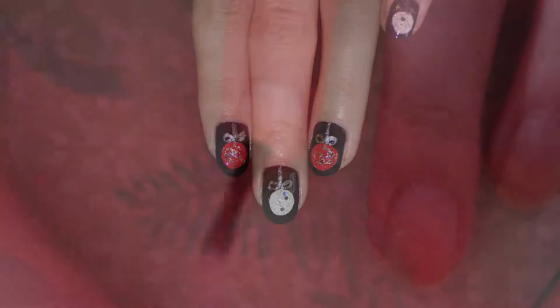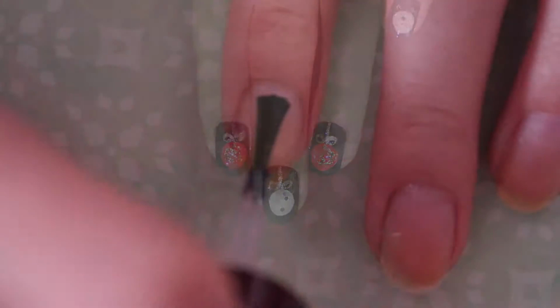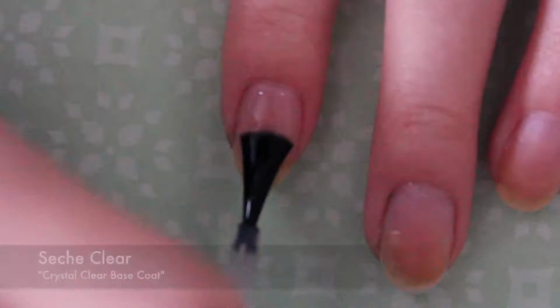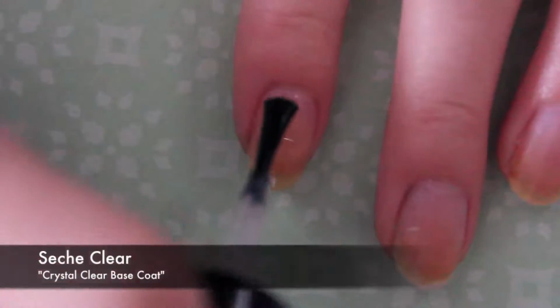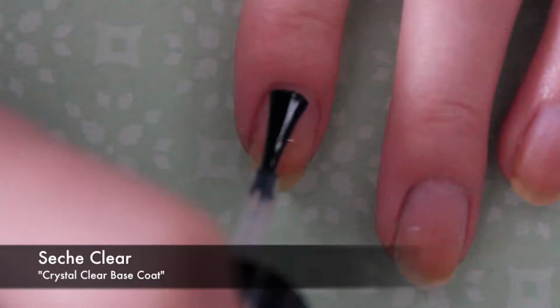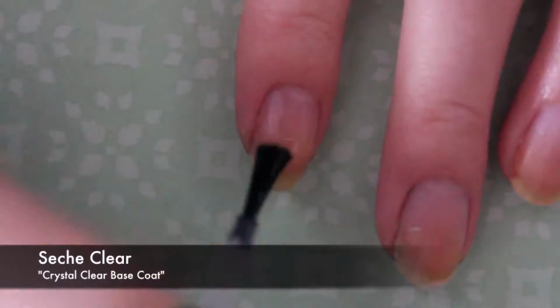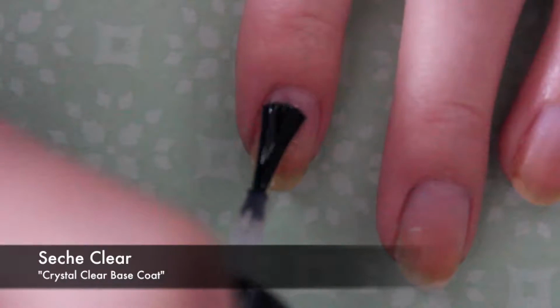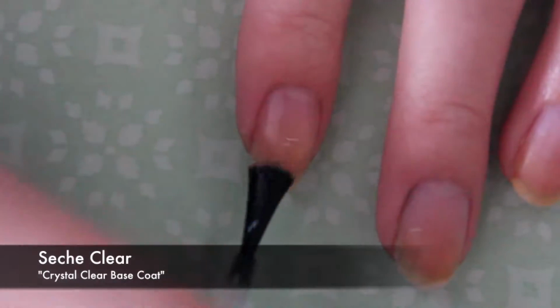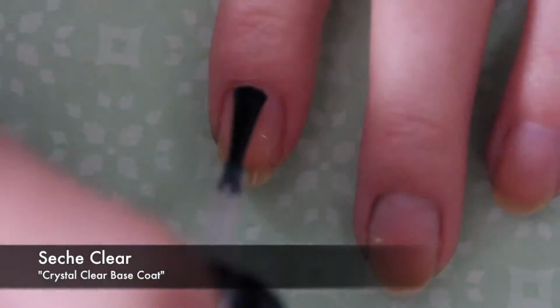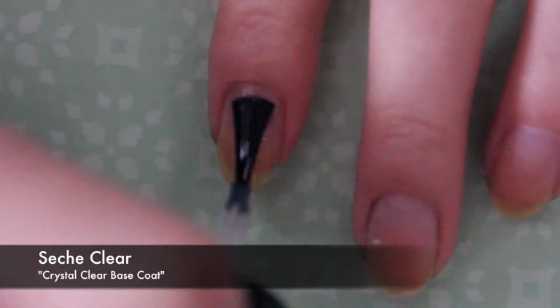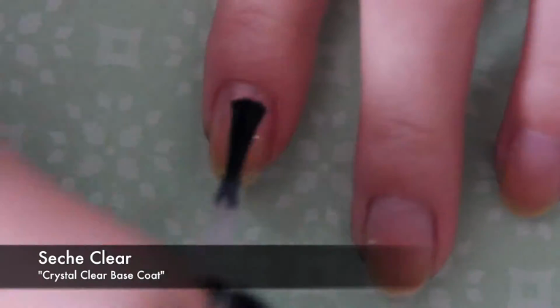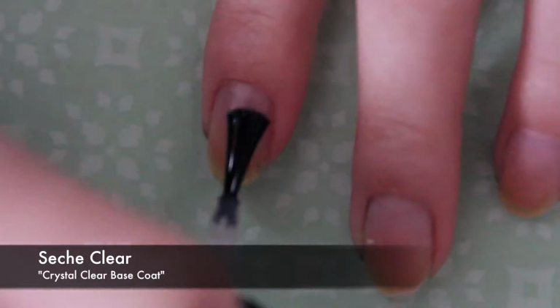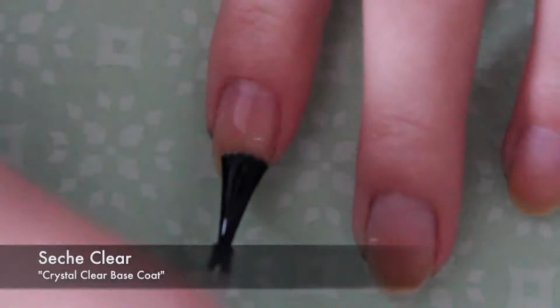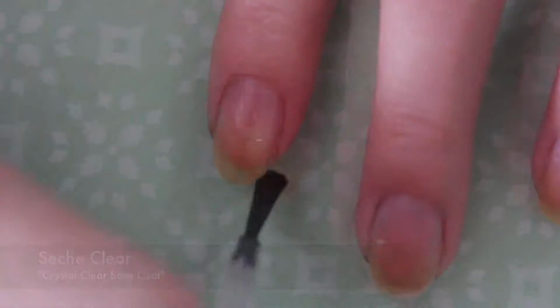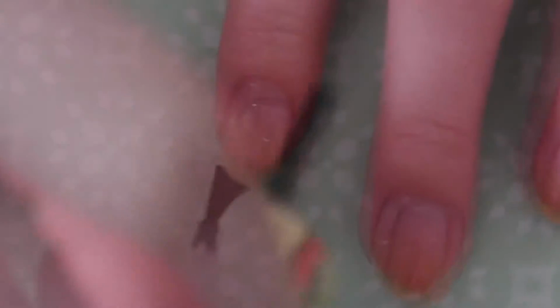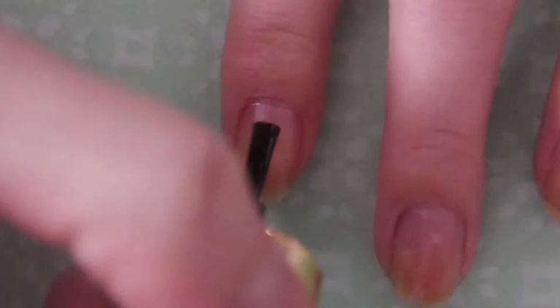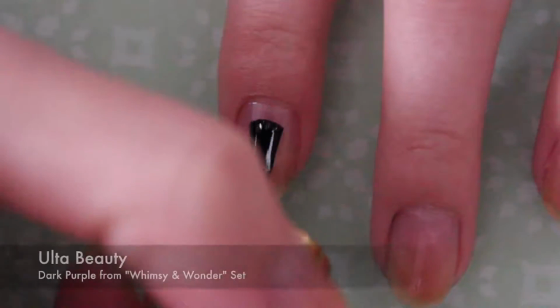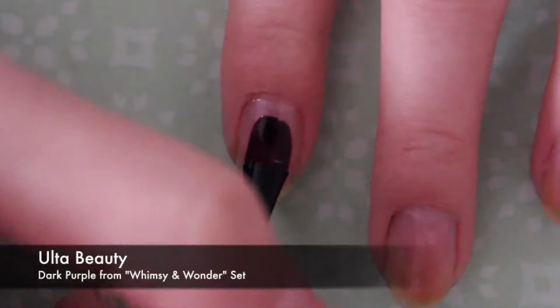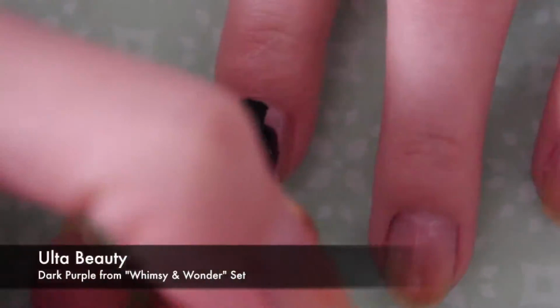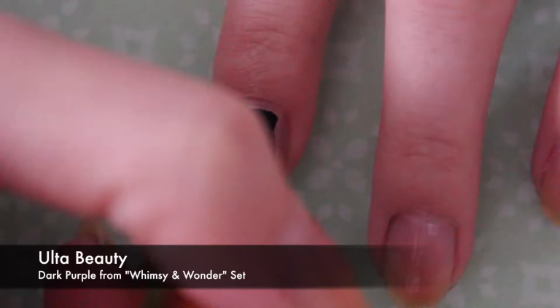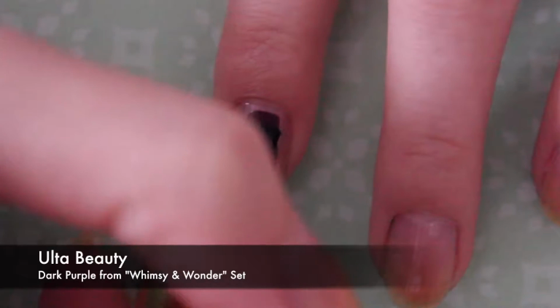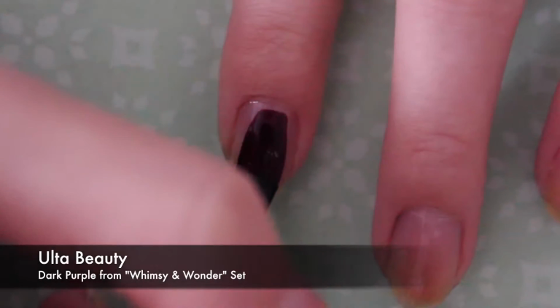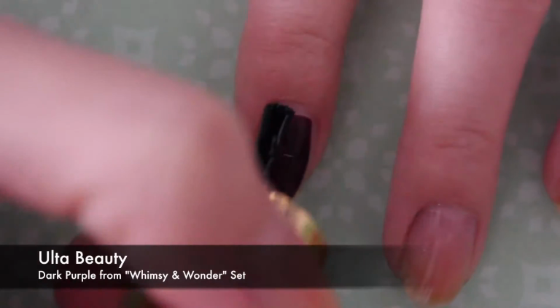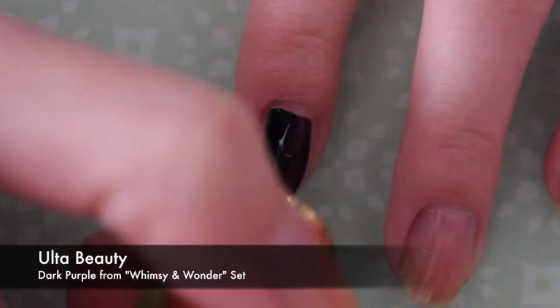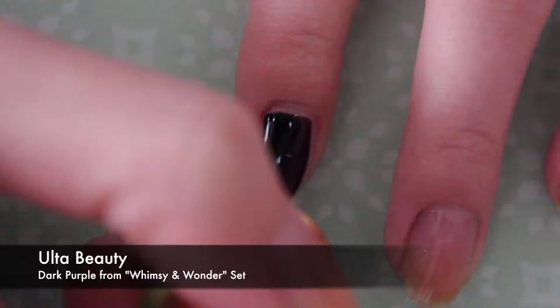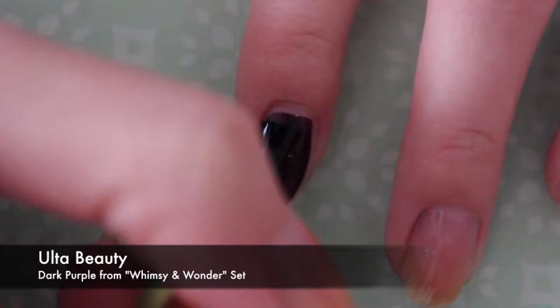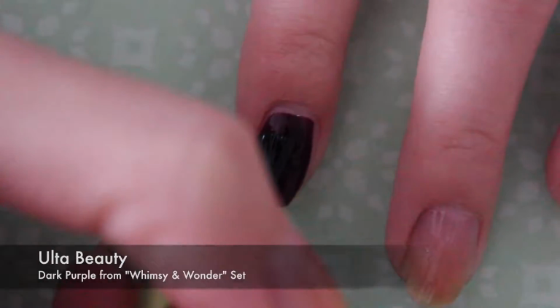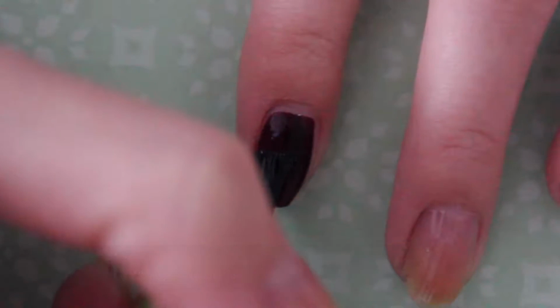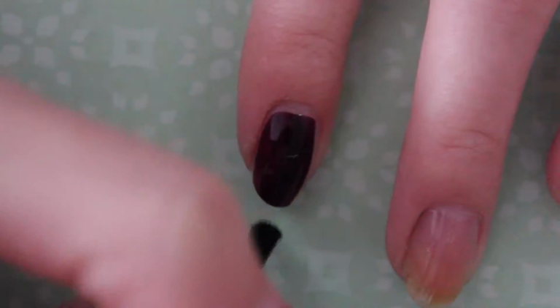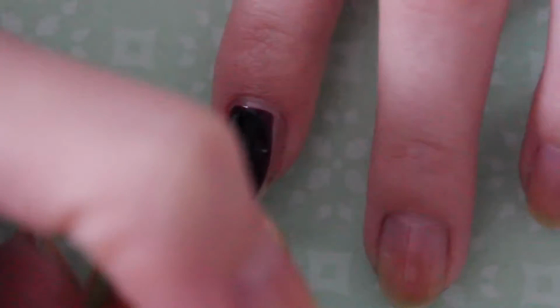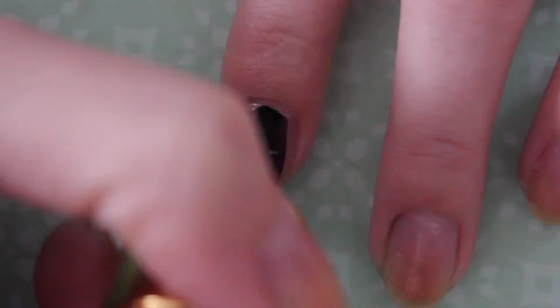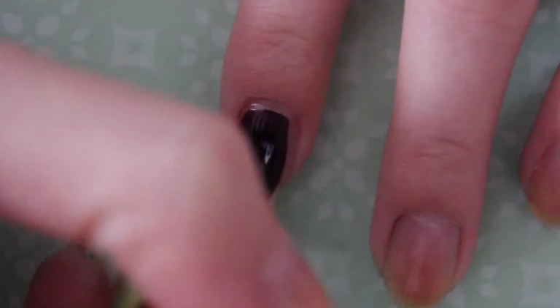To start off, apply a base coat. I used Seche Clear's Crystal Clear Base Coat. Then apply a base color of your choice — I used a dark purple from the Whimsy and Wonder set from Ulta Beauty.